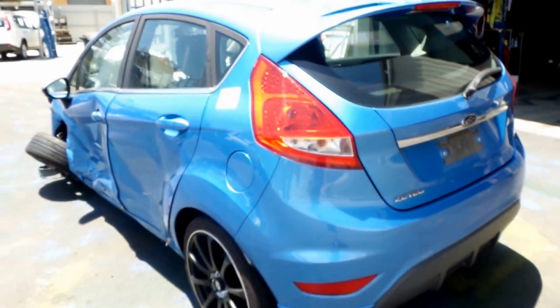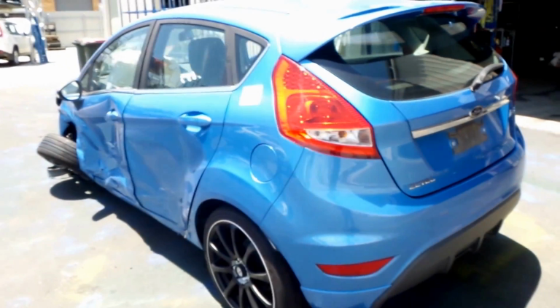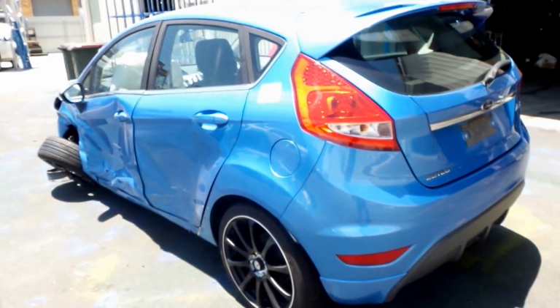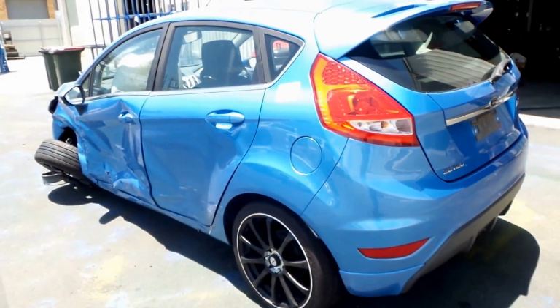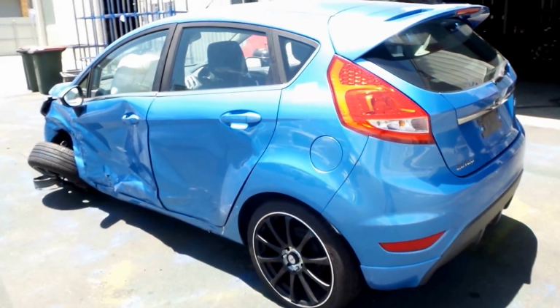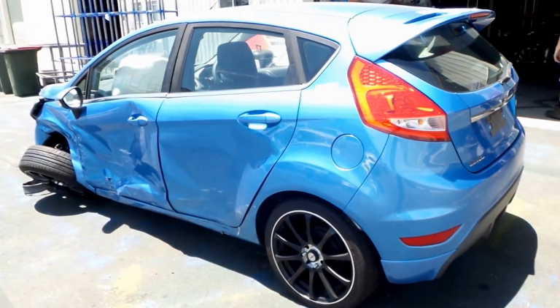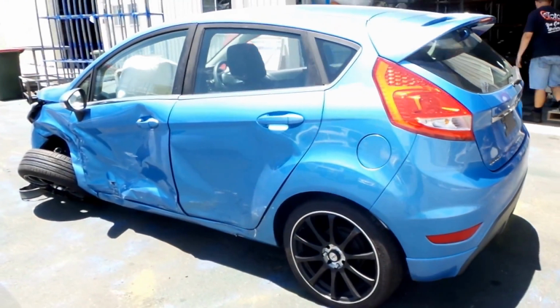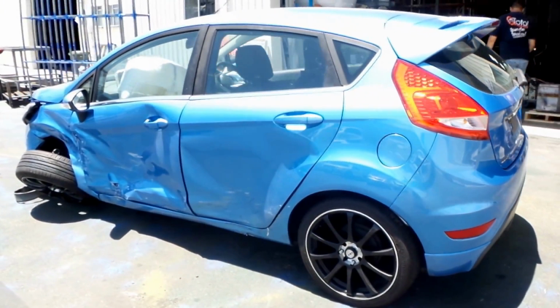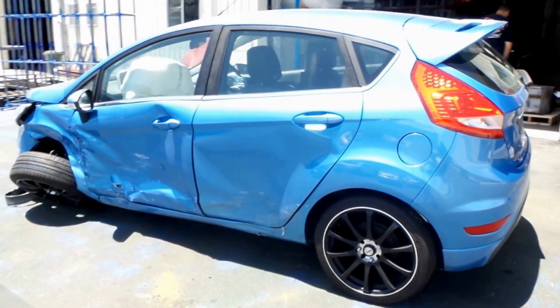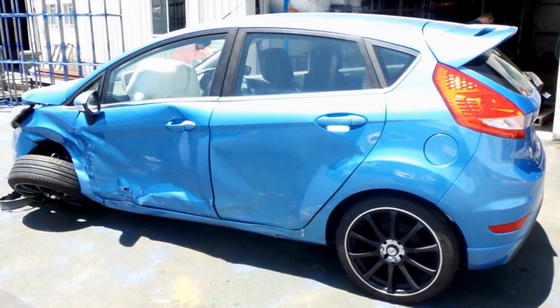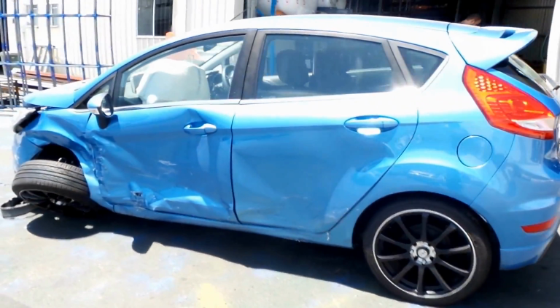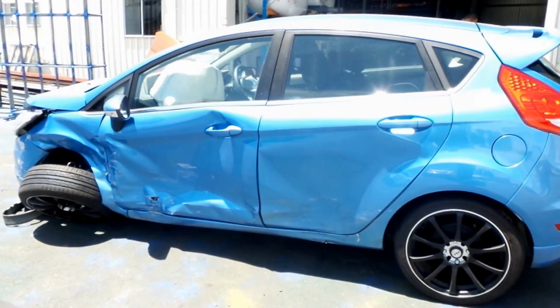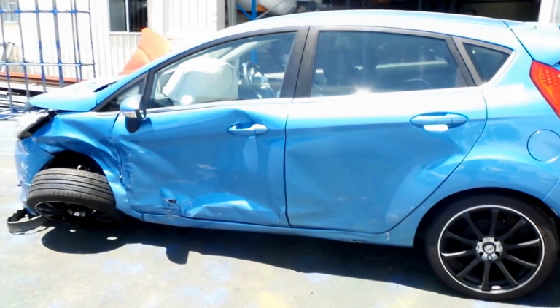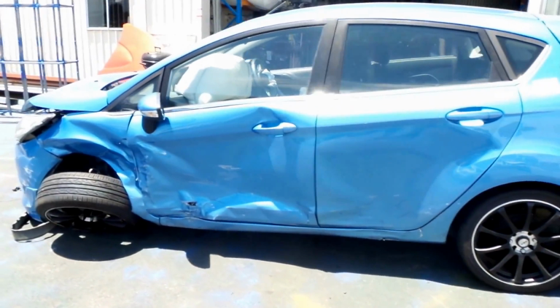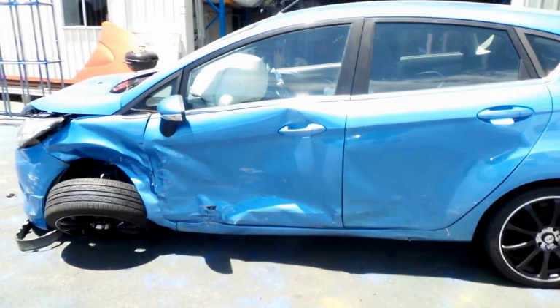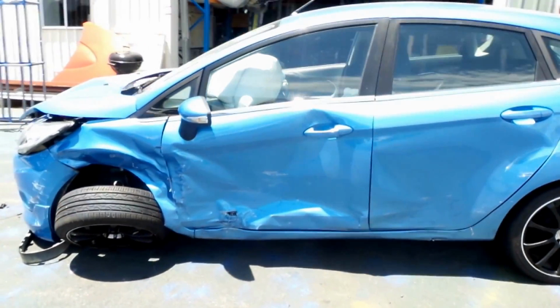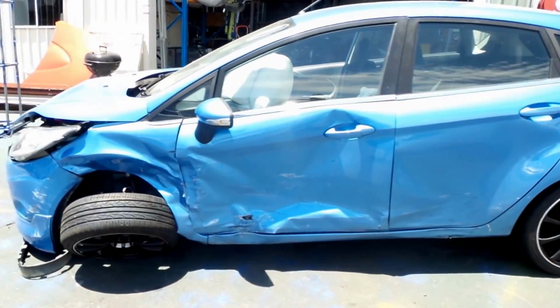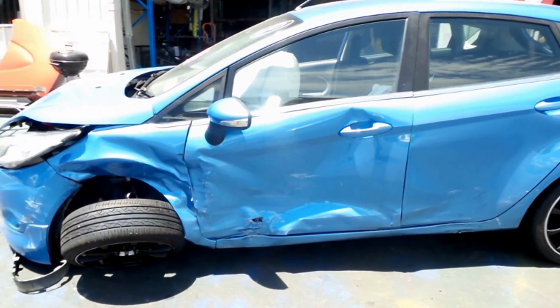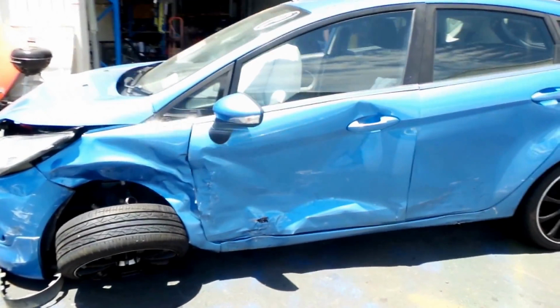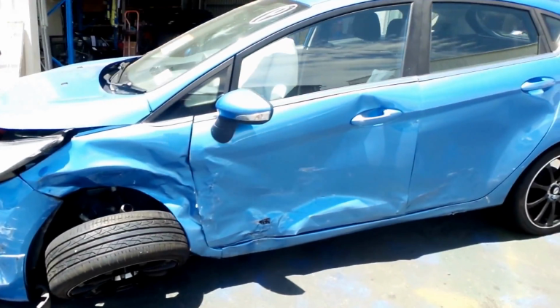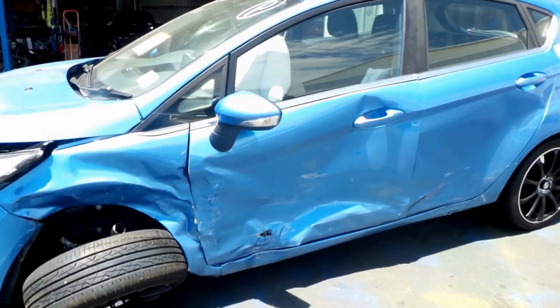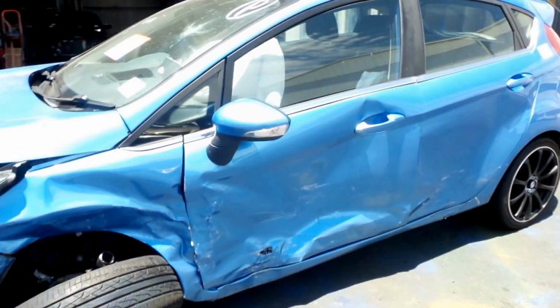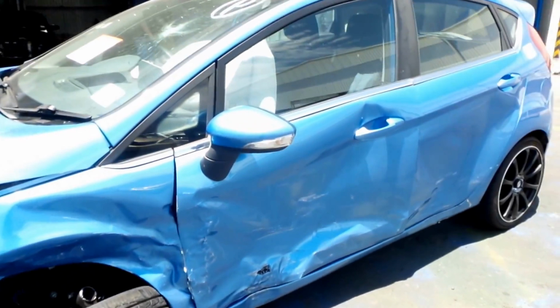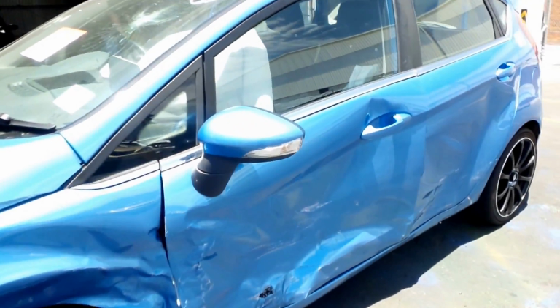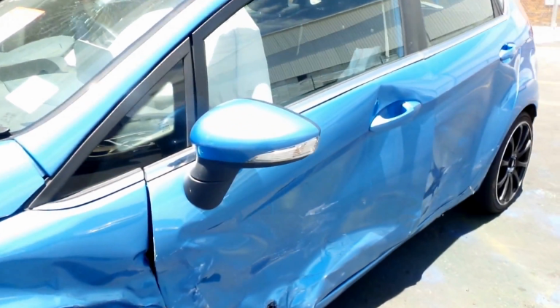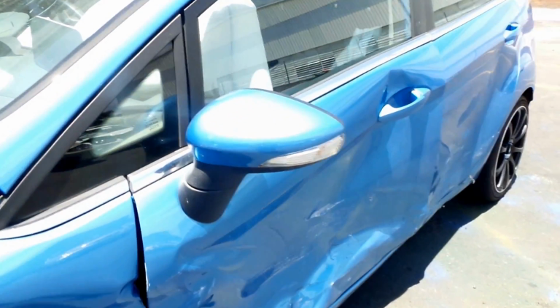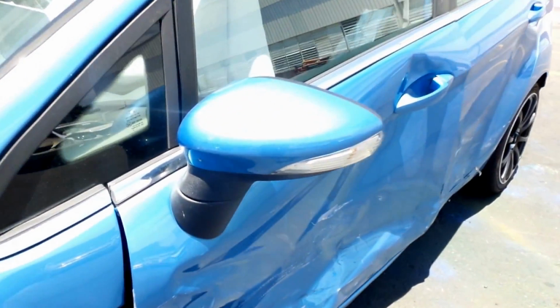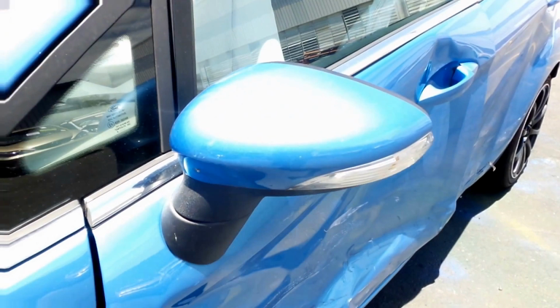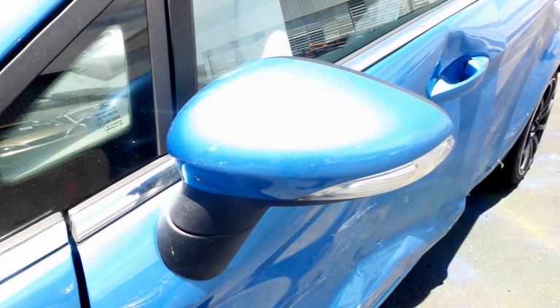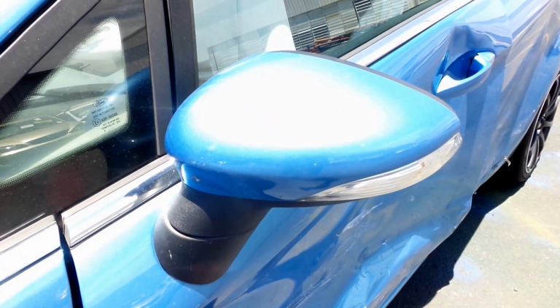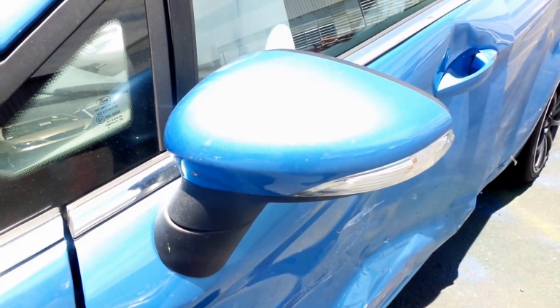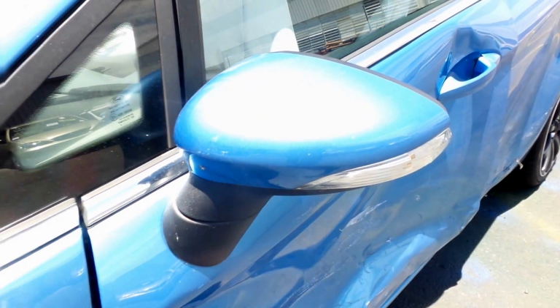Unfortunately all the panel on the left hand side has been smashed, other than the door mirror — we'll have a look at it in a second. Left hand electric door mirror indicator type.